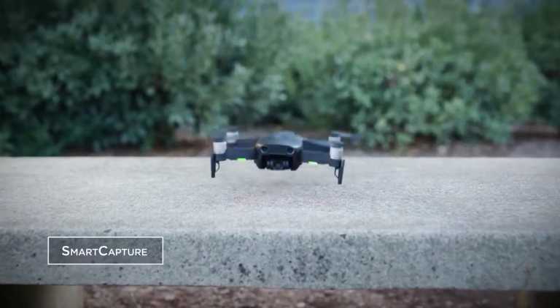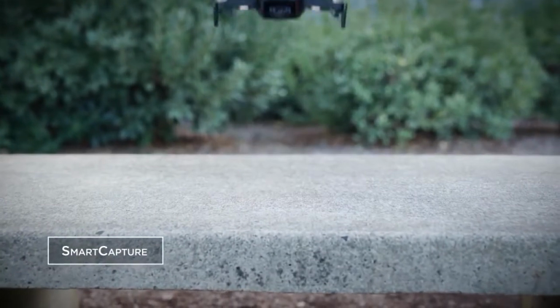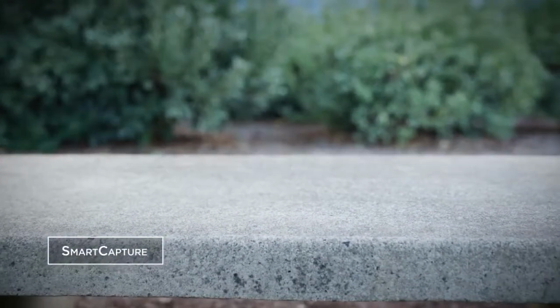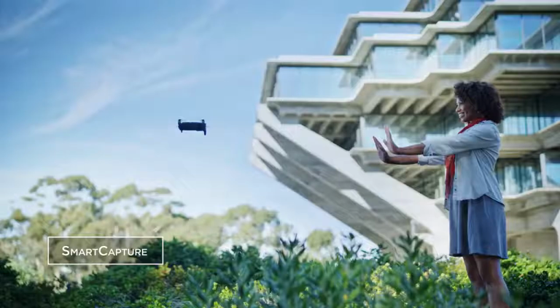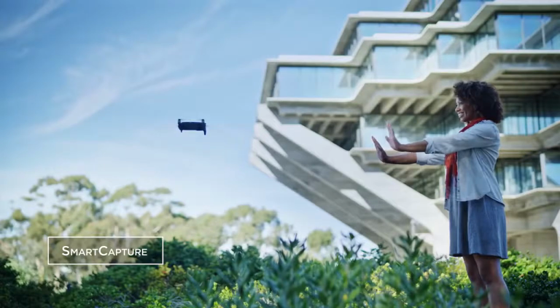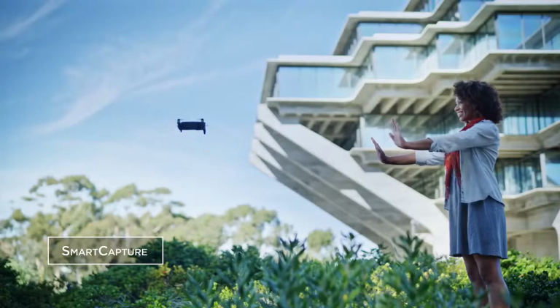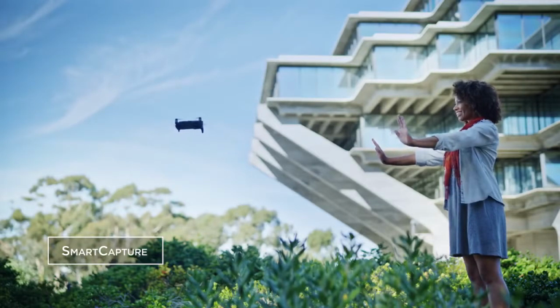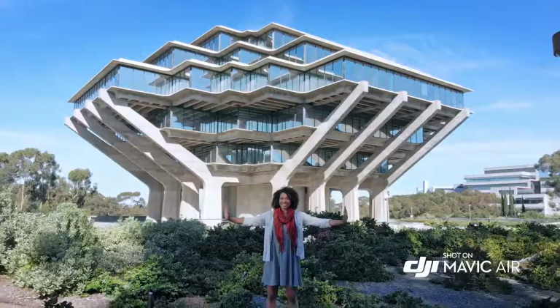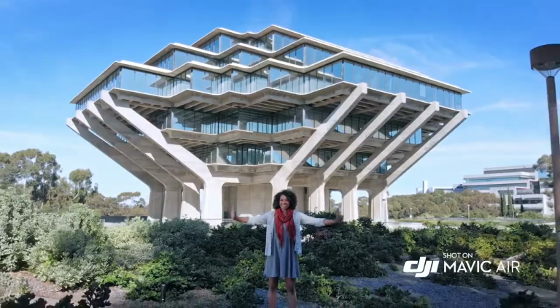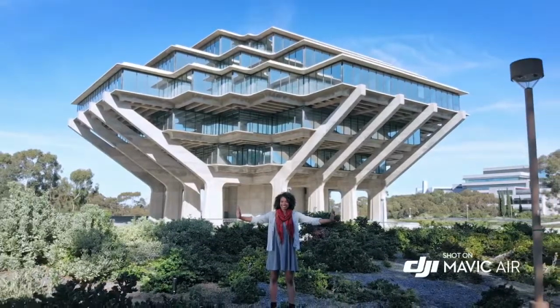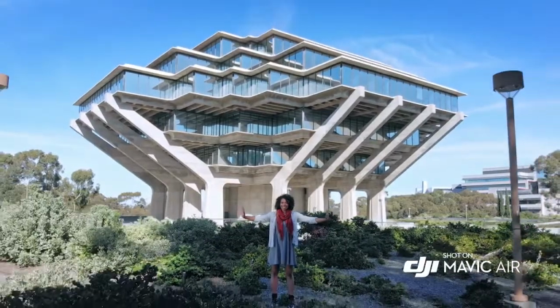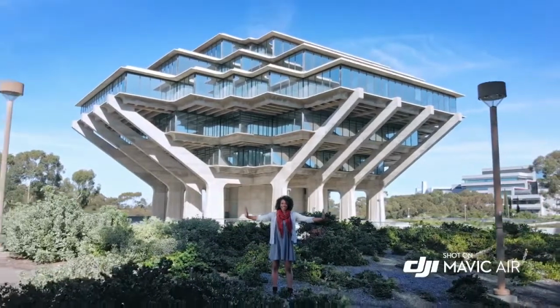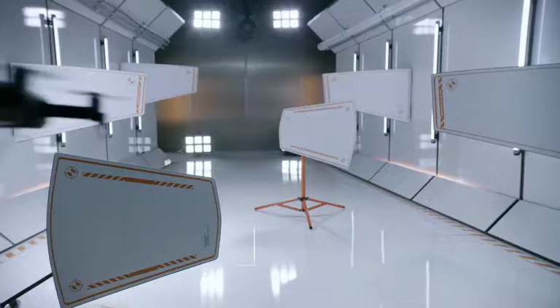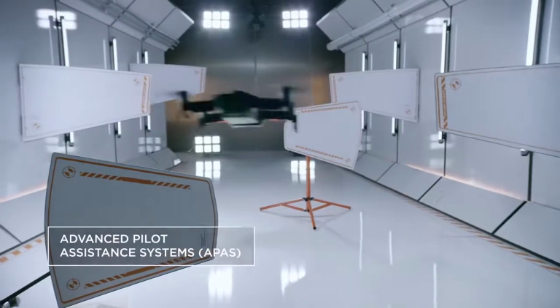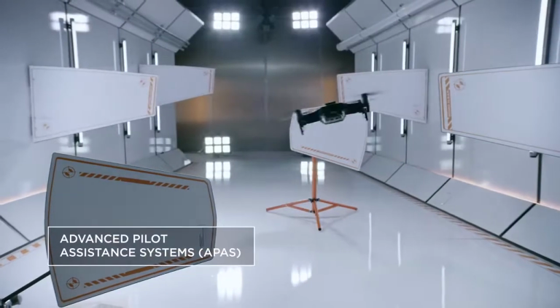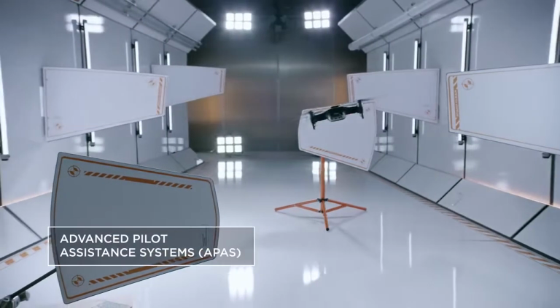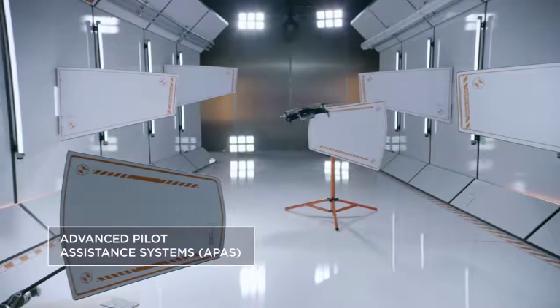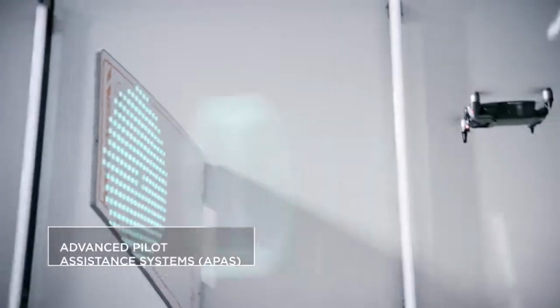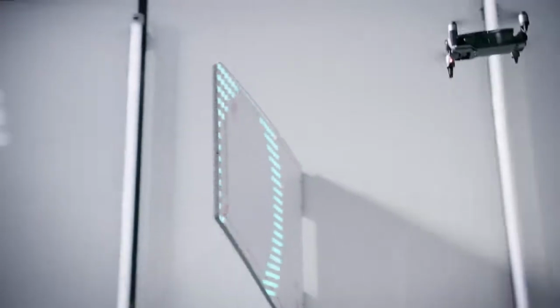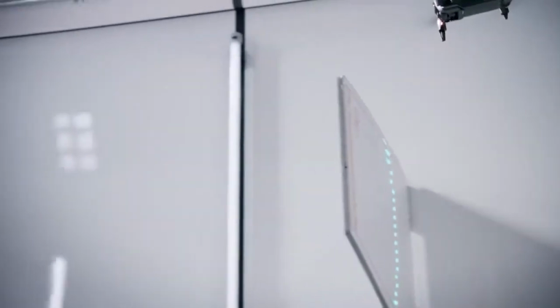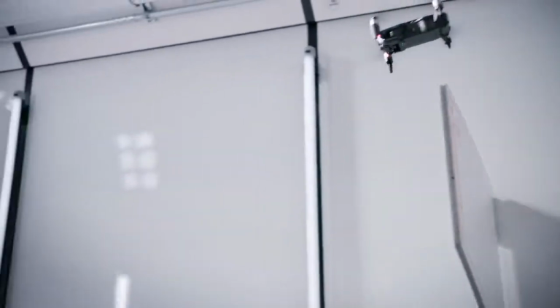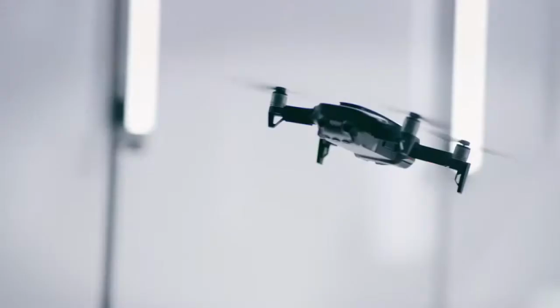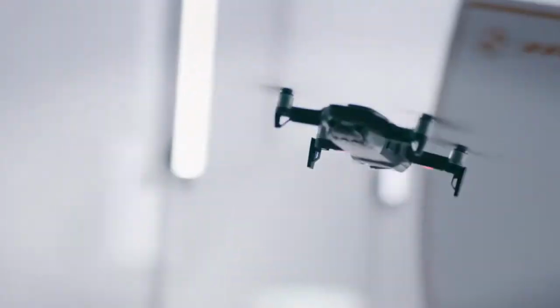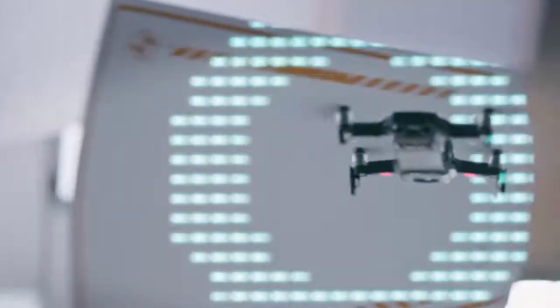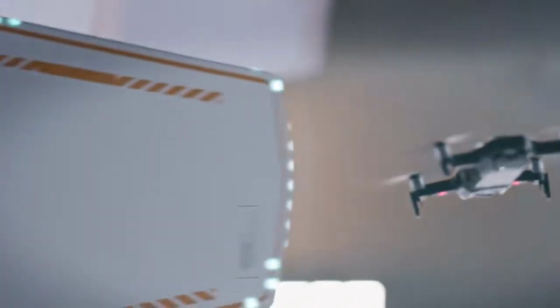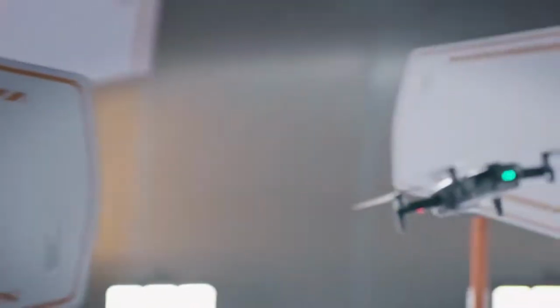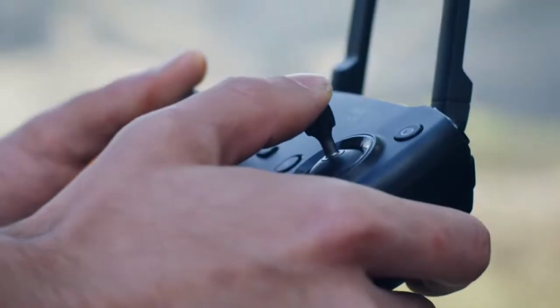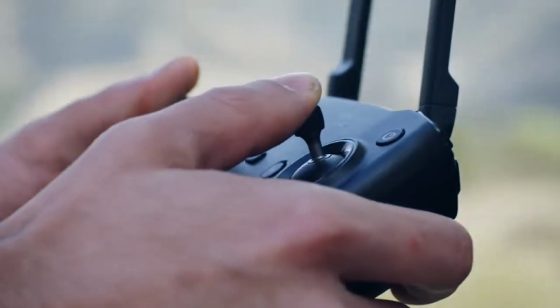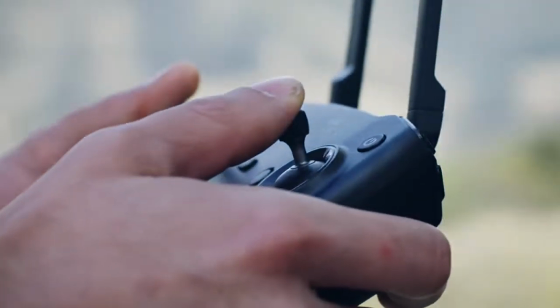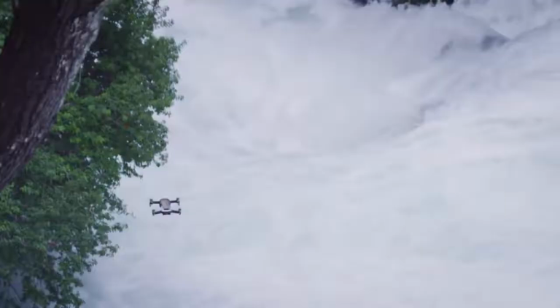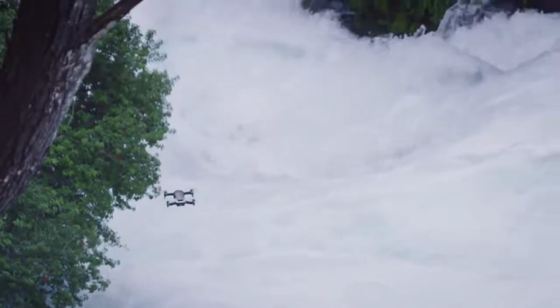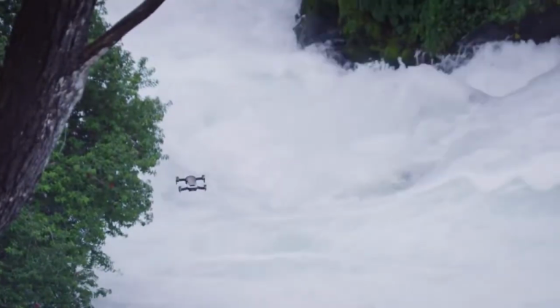The Mavic Air is easier than ever to fly. The new APAS system allows the Mavic Air to detect obstructions in real time and fly around them without stopping.